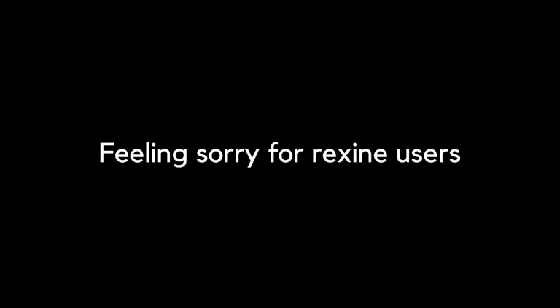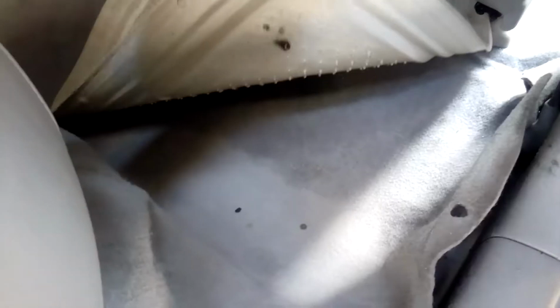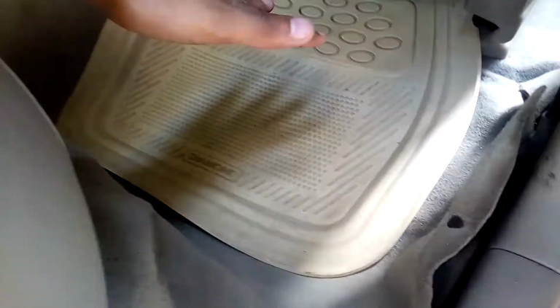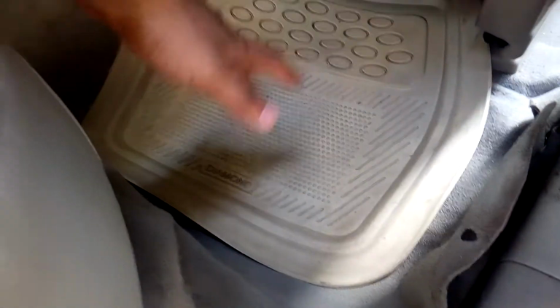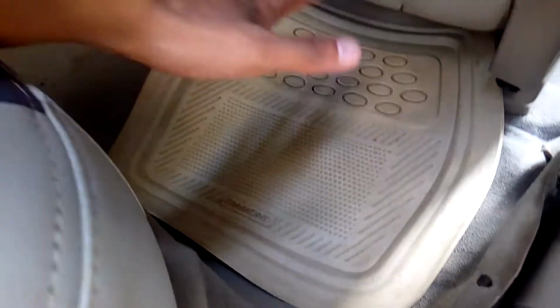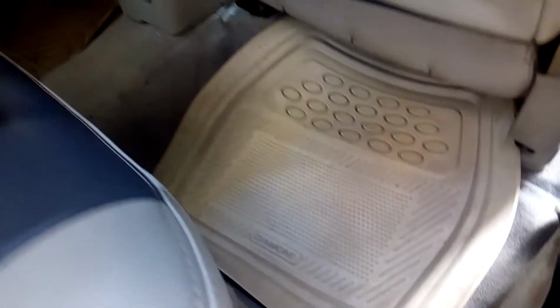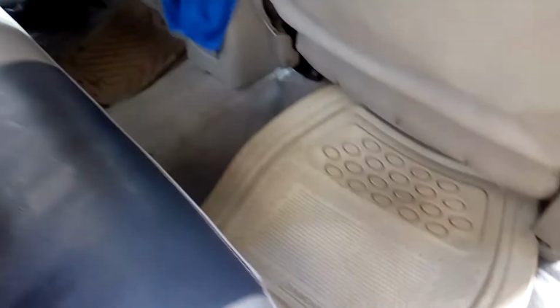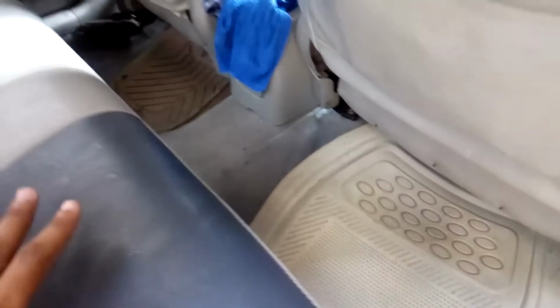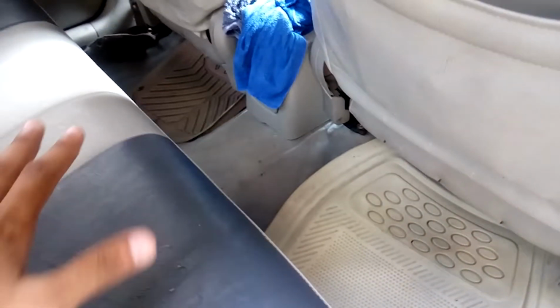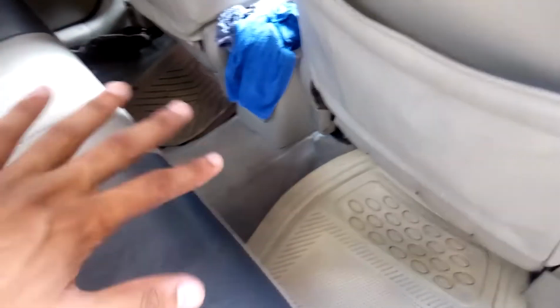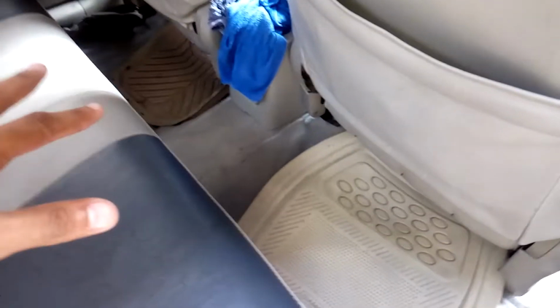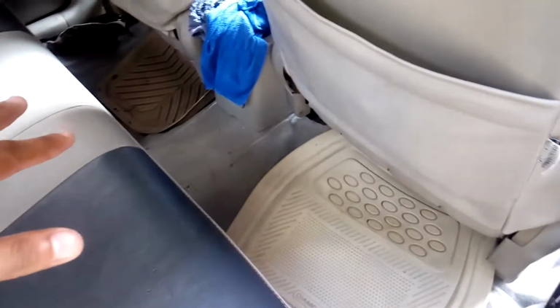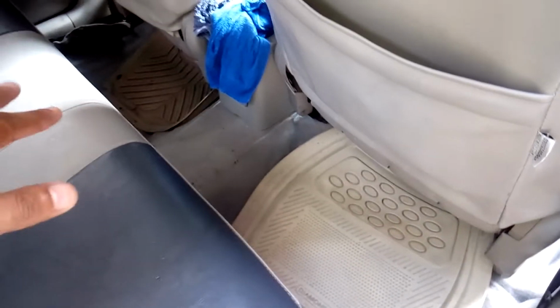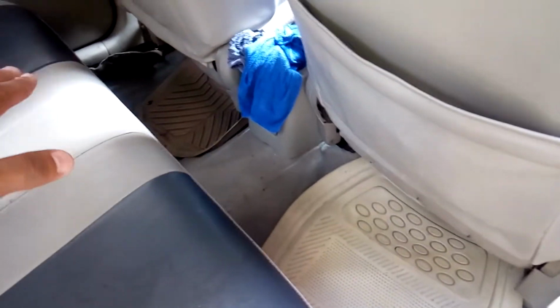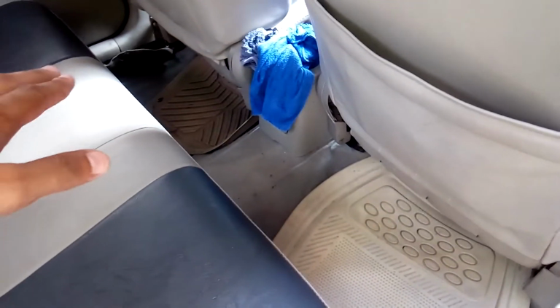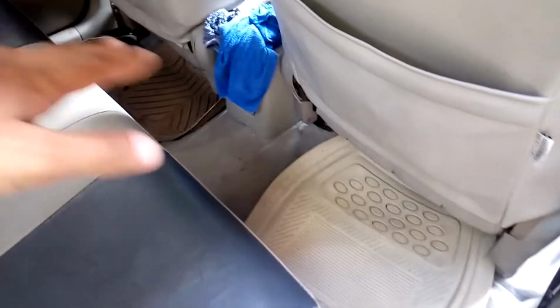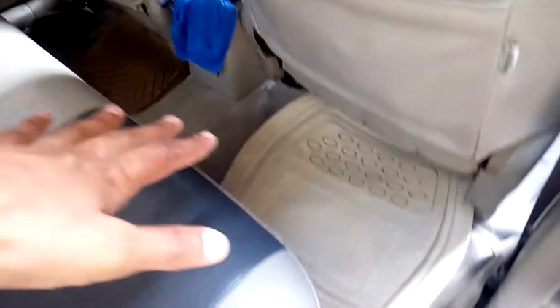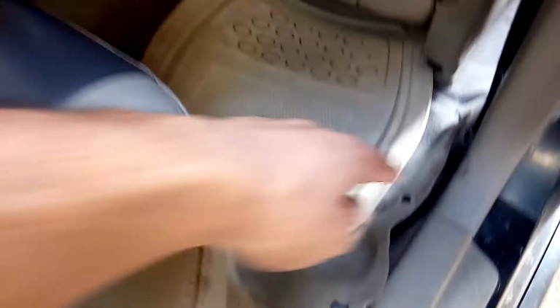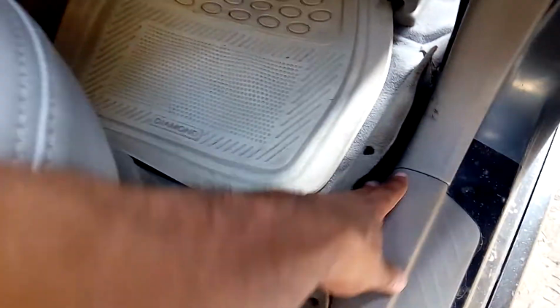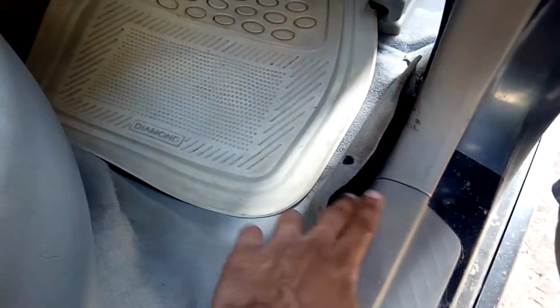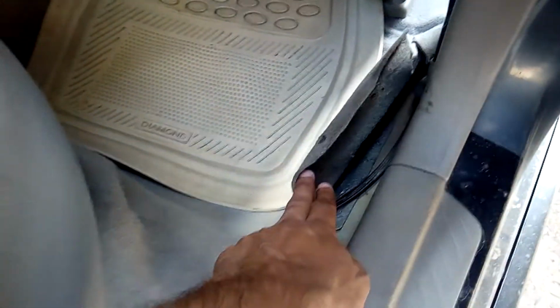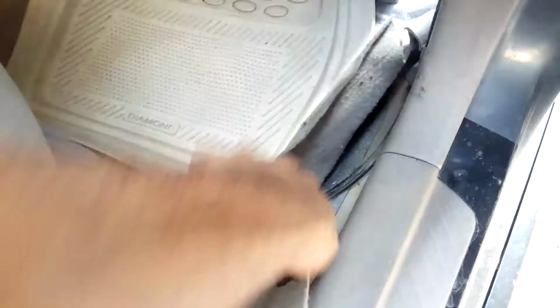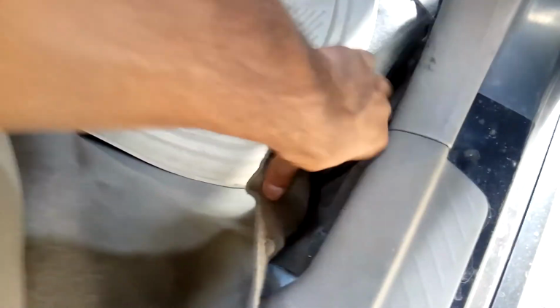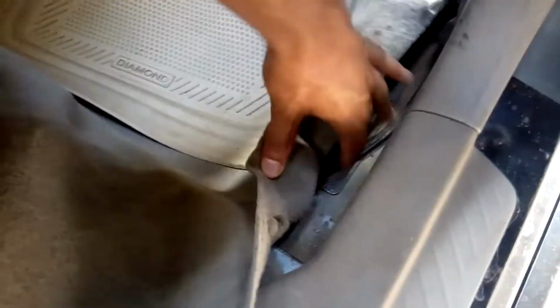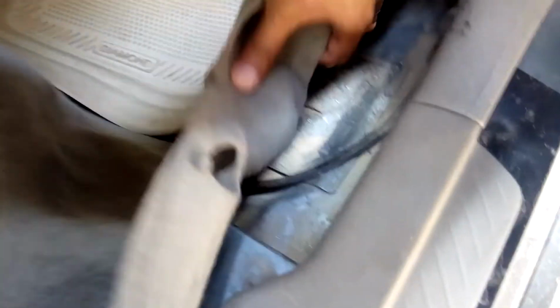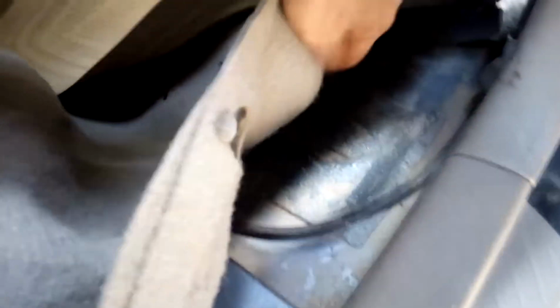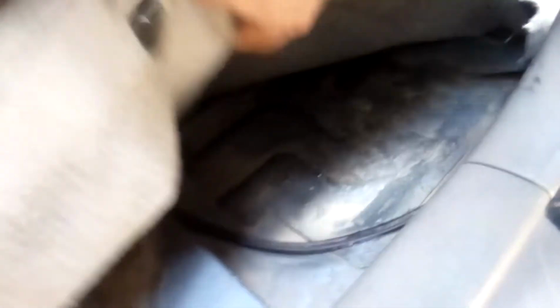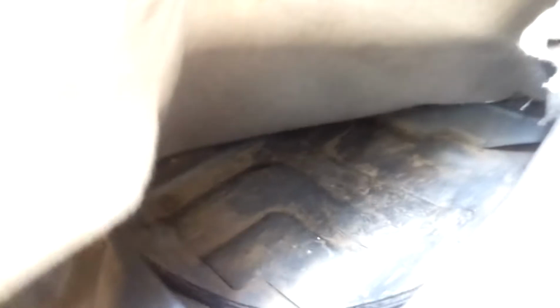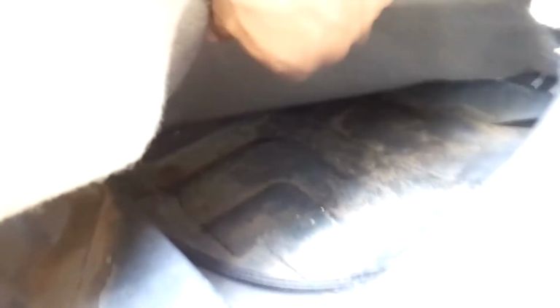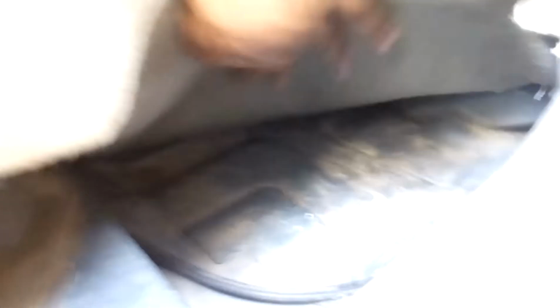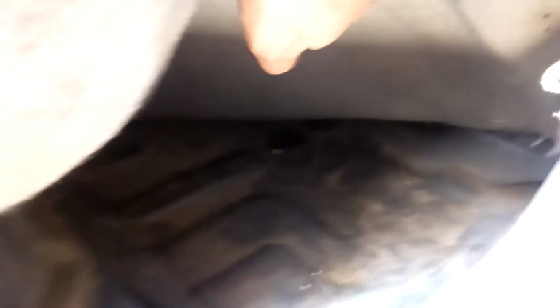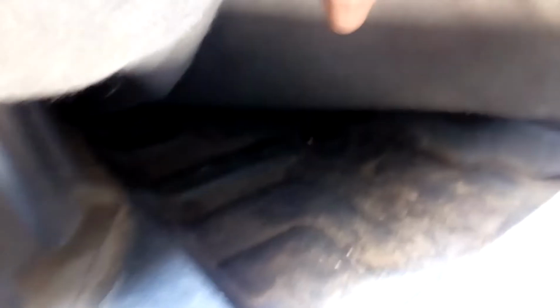If you have the same experience, first of all, you have to remove the carpet from the side. When you put your hand inside, you will feel it. It will be a black color stopper on the floor.